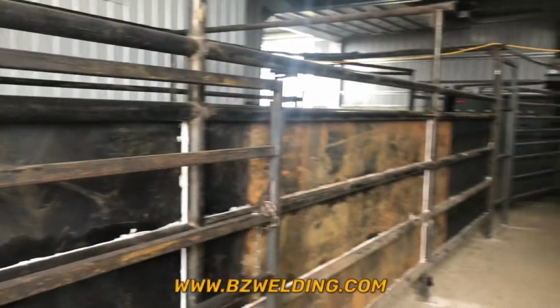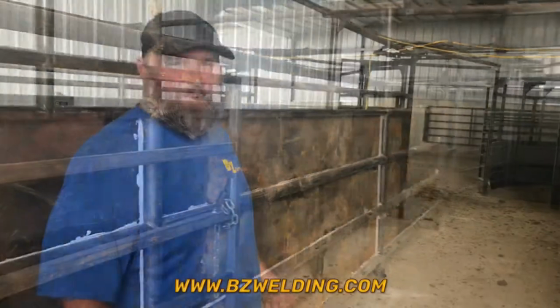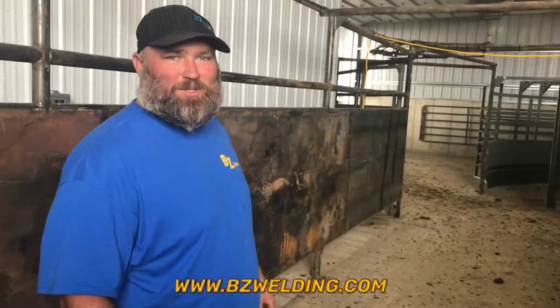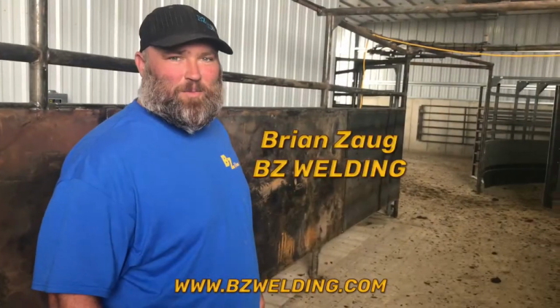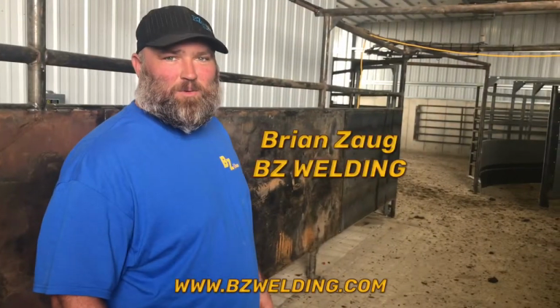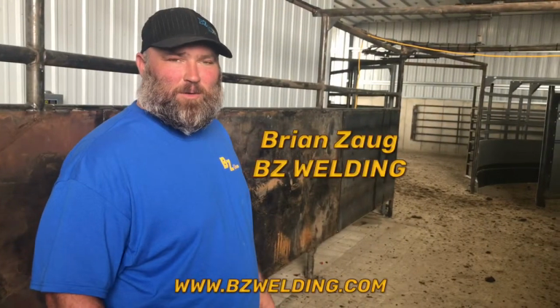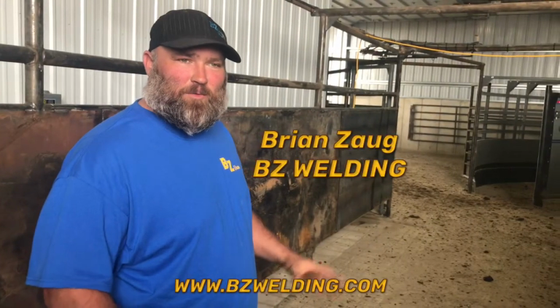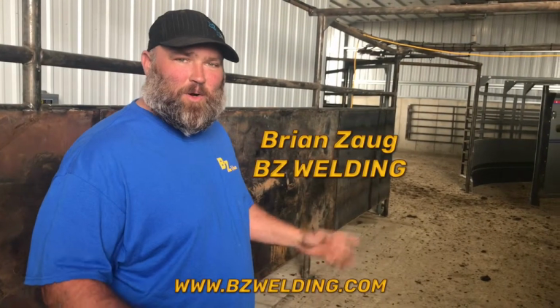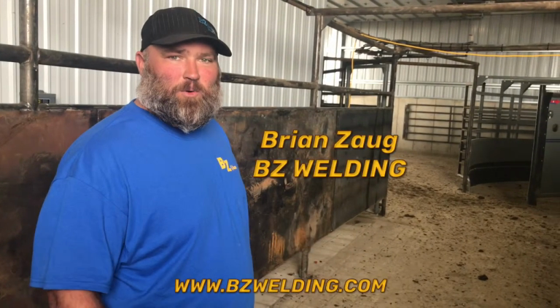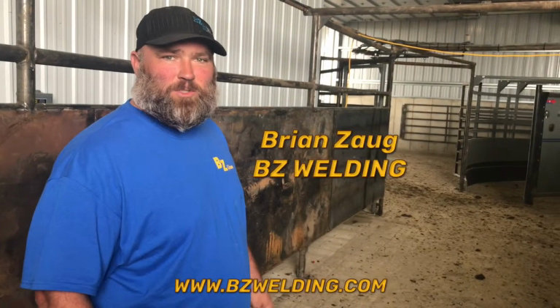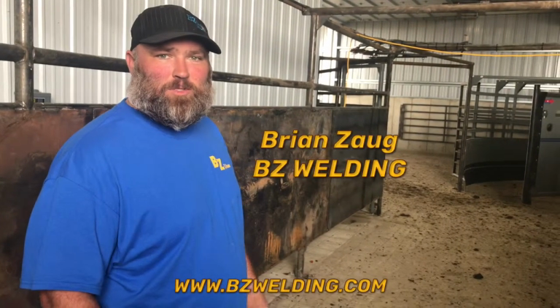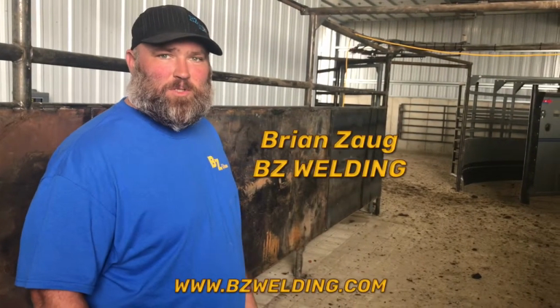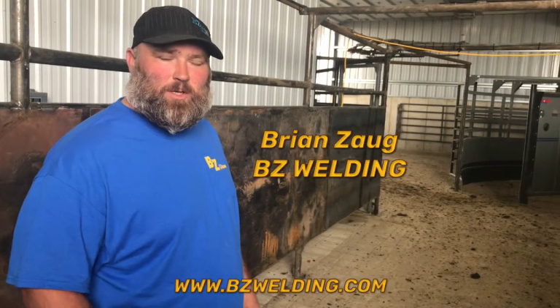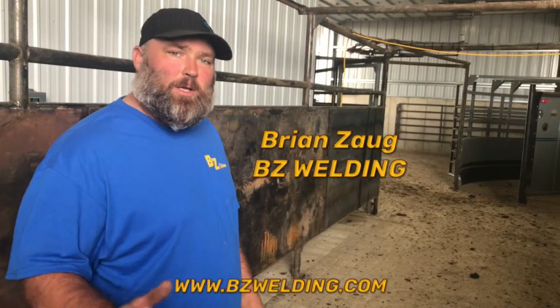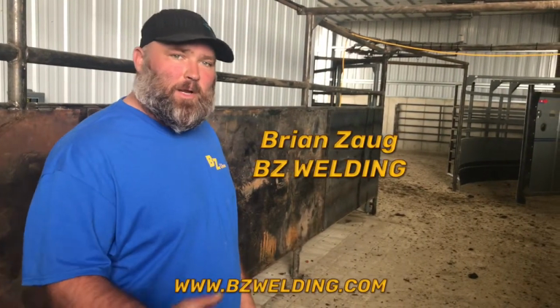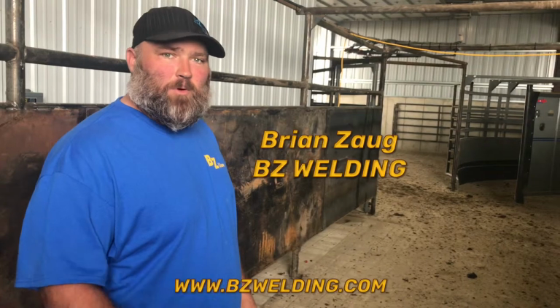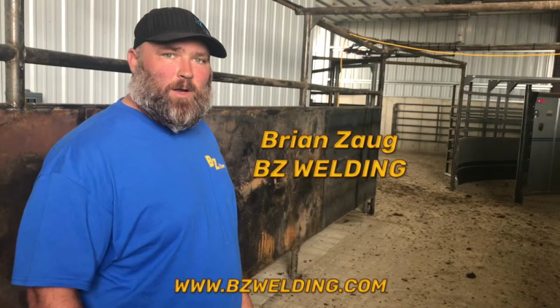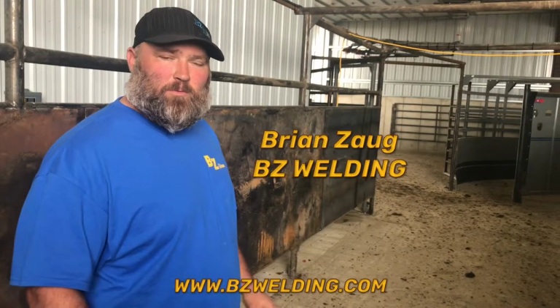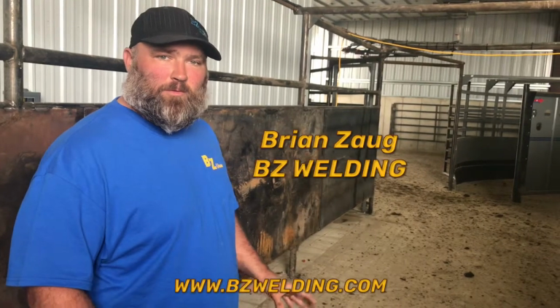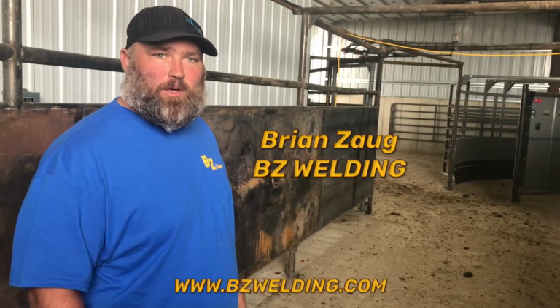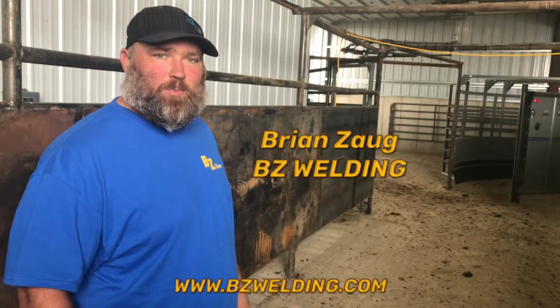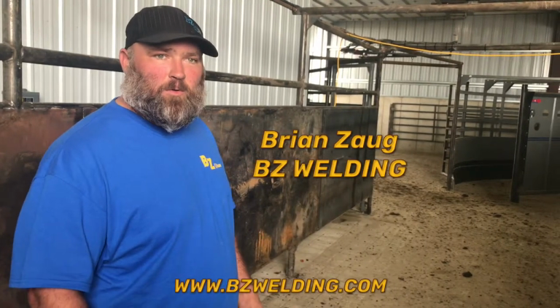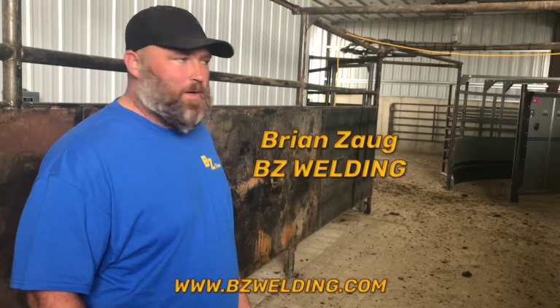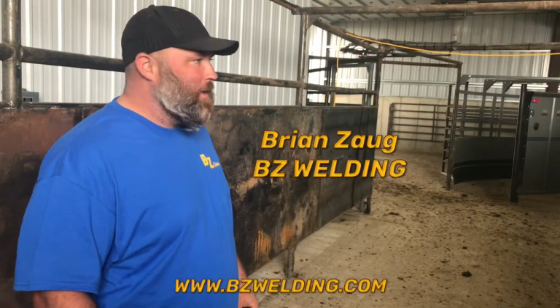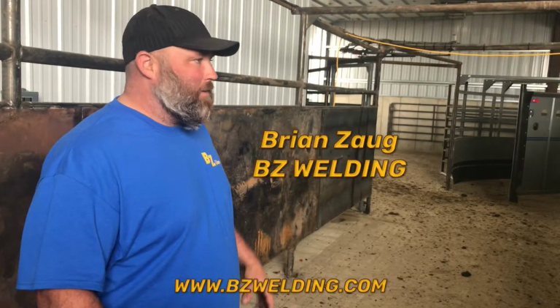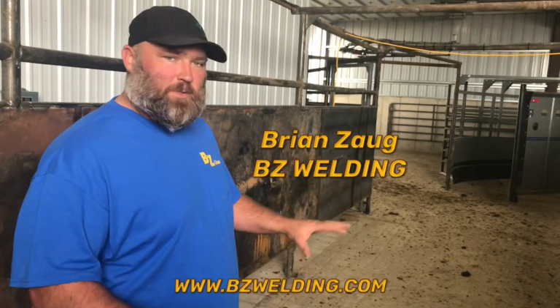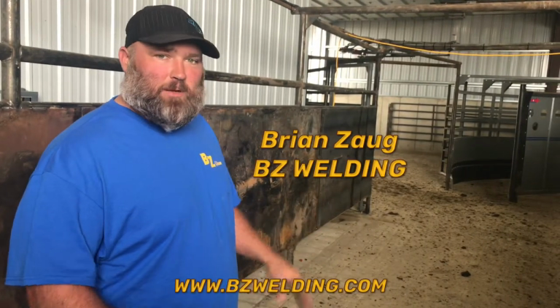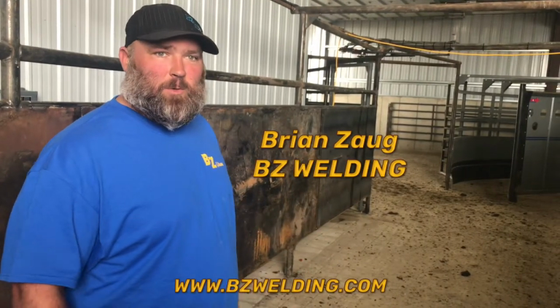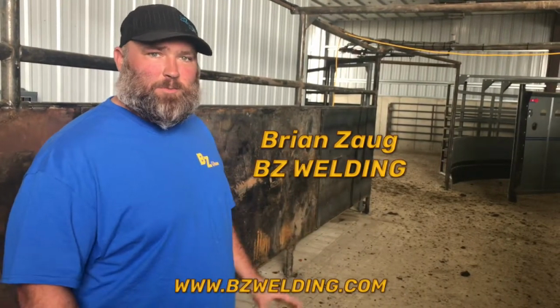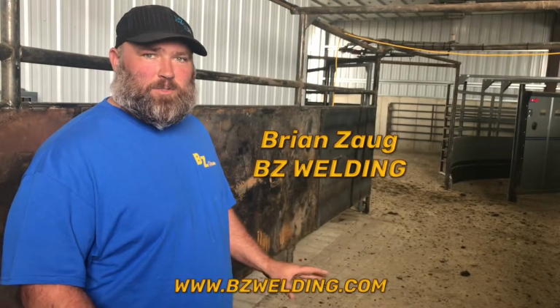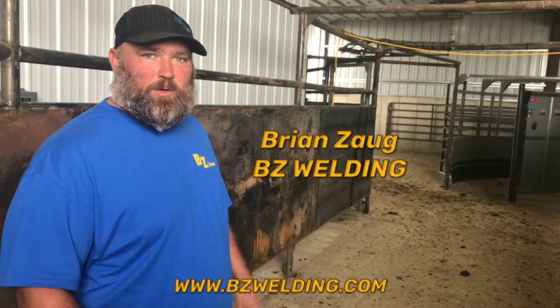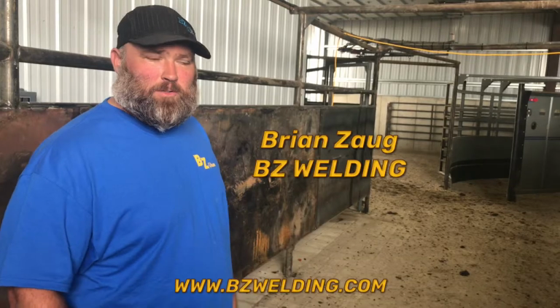I'm Brian Zogg, BZ Welding. We're over at Mark Jordahl's in Dawson, Minnesota. We're going to give you a walkthrough of what we've done to this barn over here, along with the signature equipment that's been installed here as well.